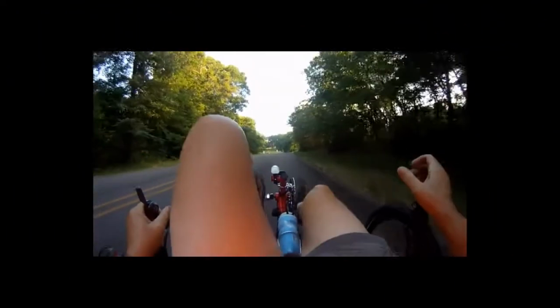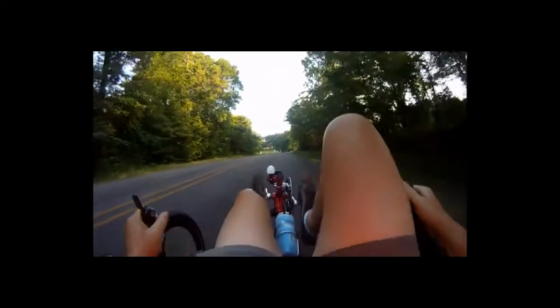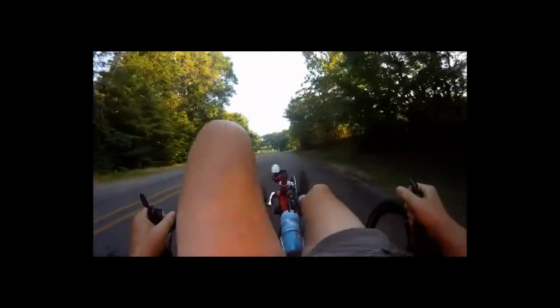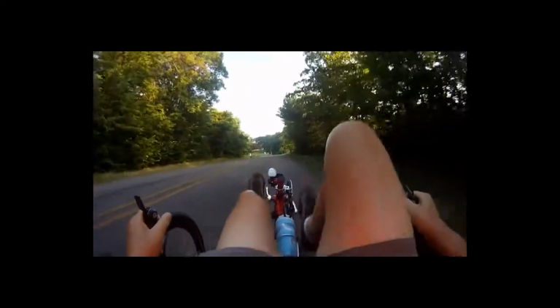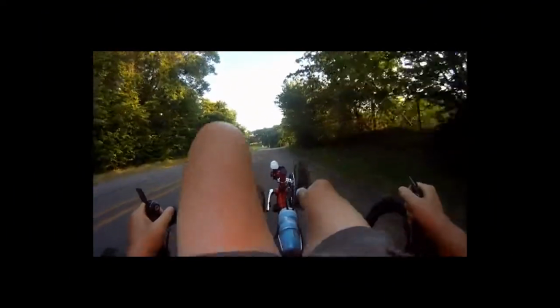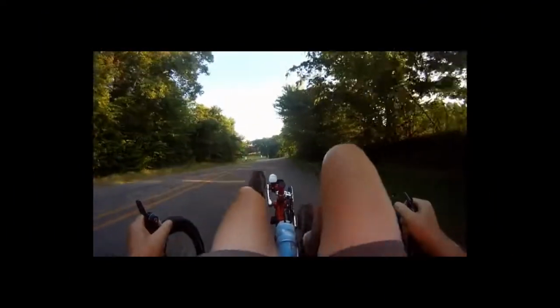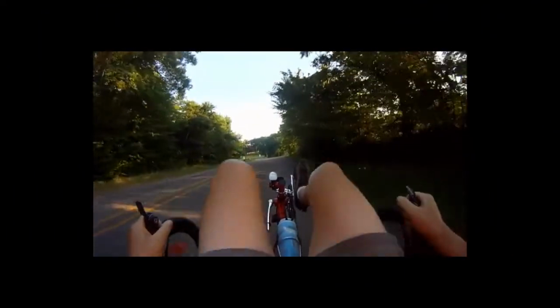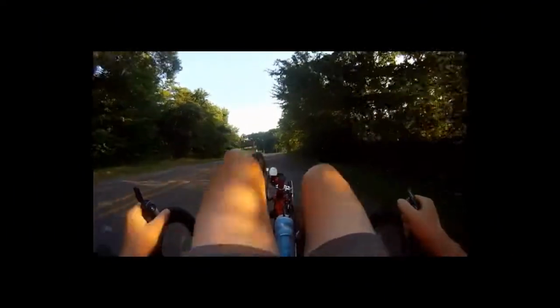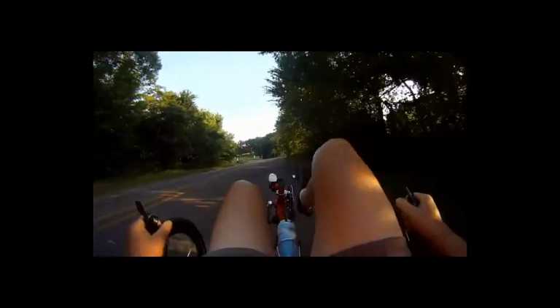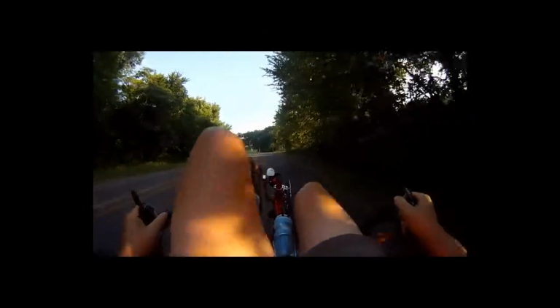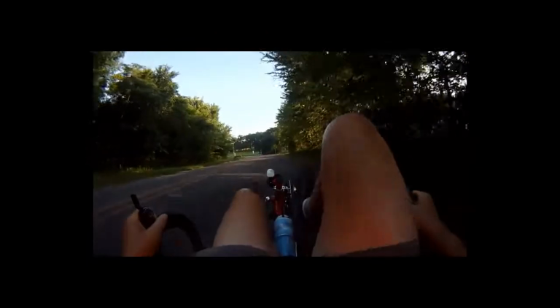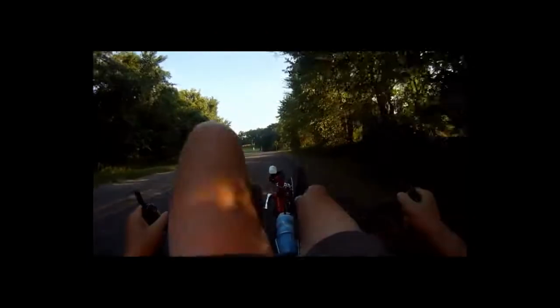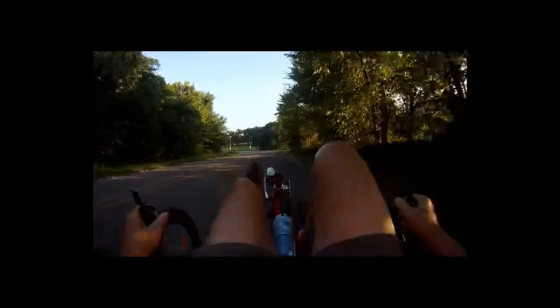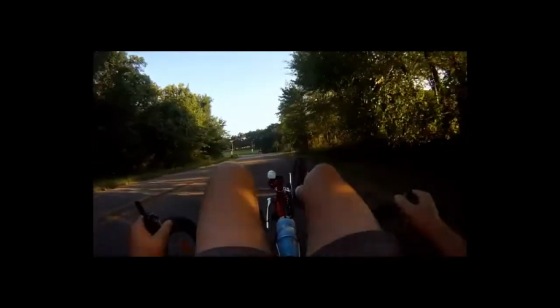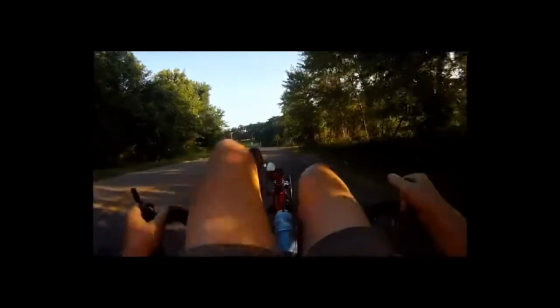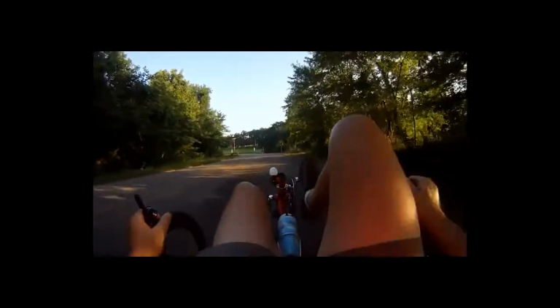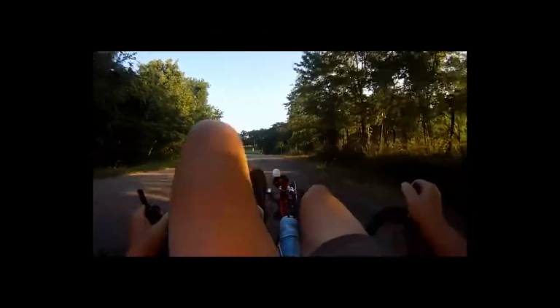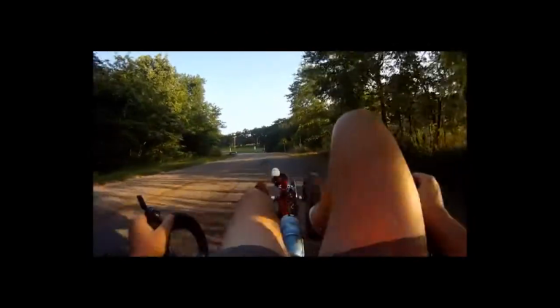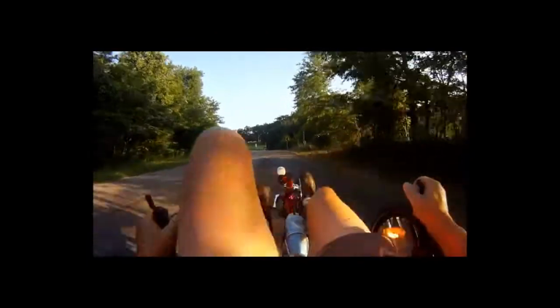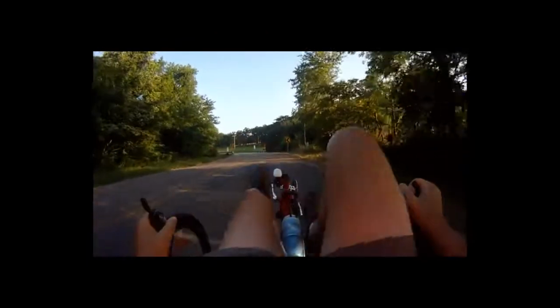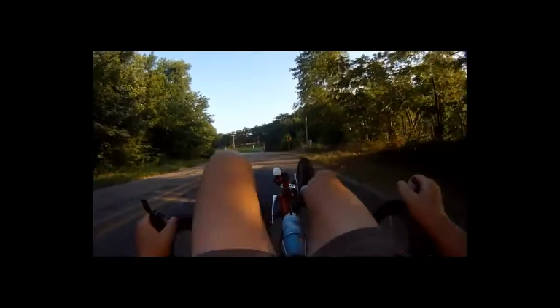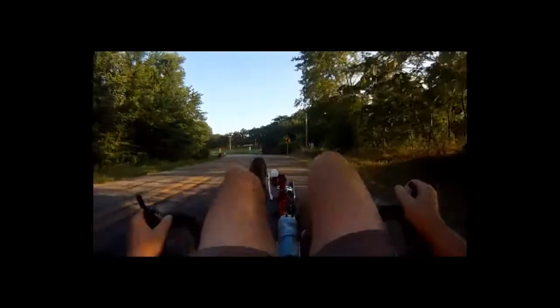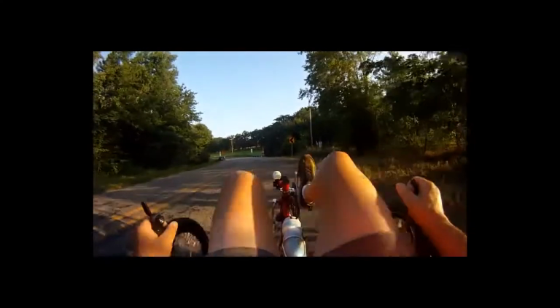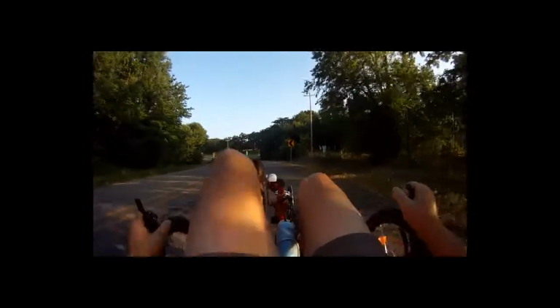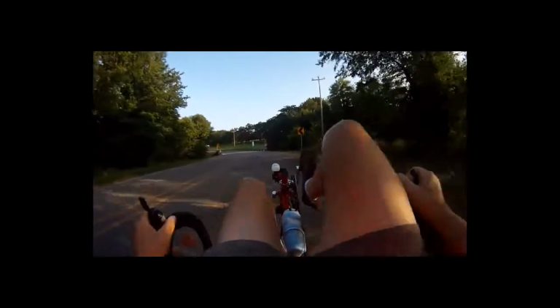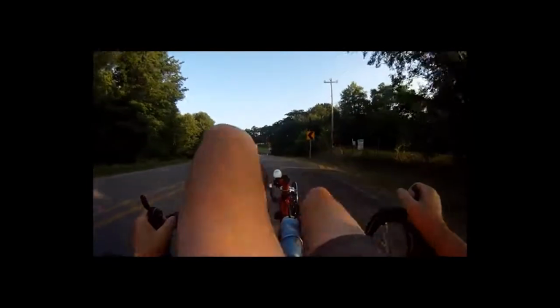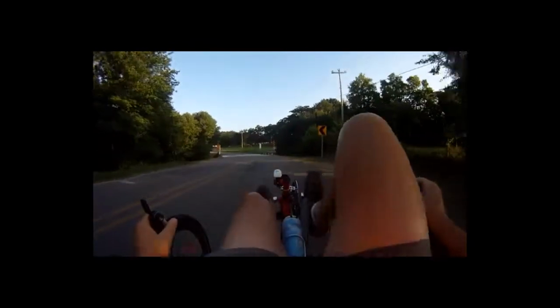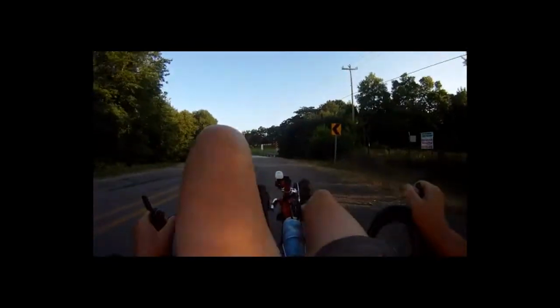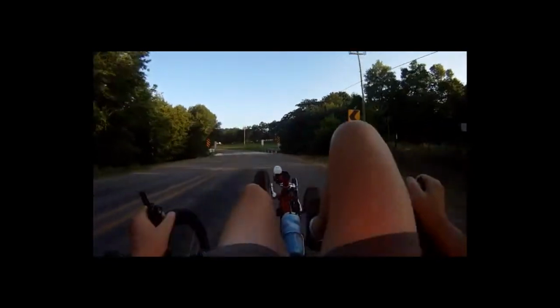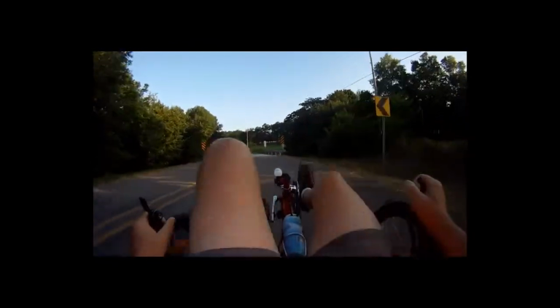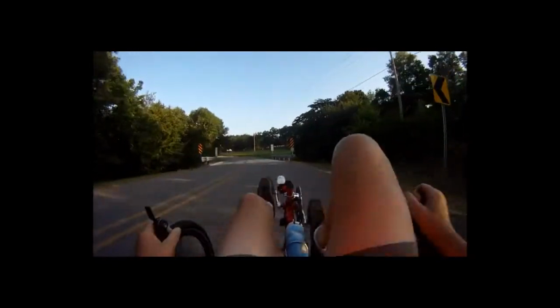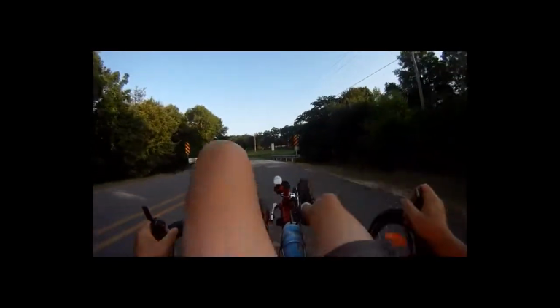This is a pretty good example of a lot of the roads here, with the deeper canopy right by the road. A mixture of hardwoods and pines as you see ahead of you. And I love these creek bottoms — they're nice and cool this morning.